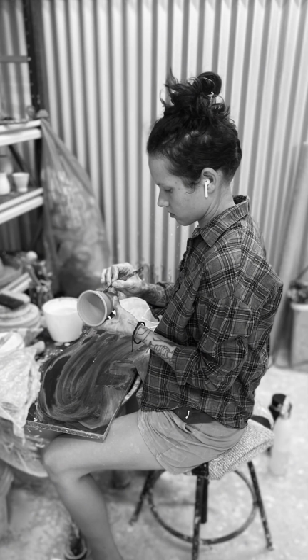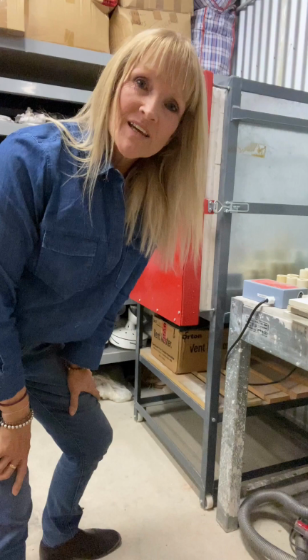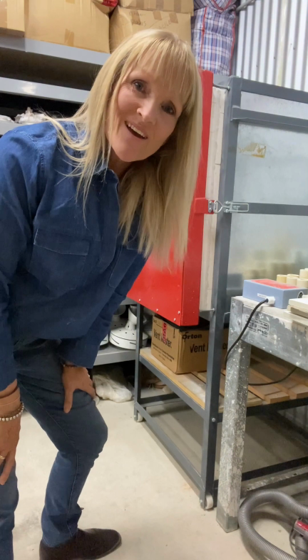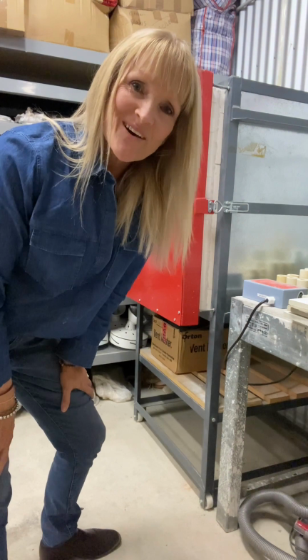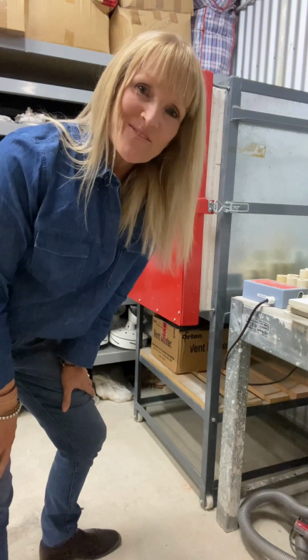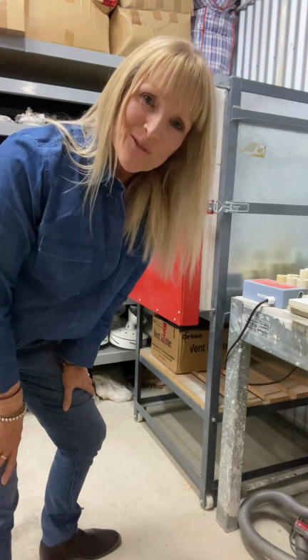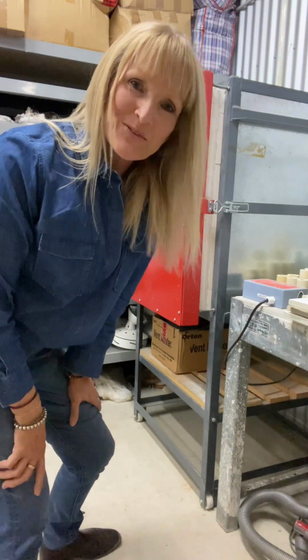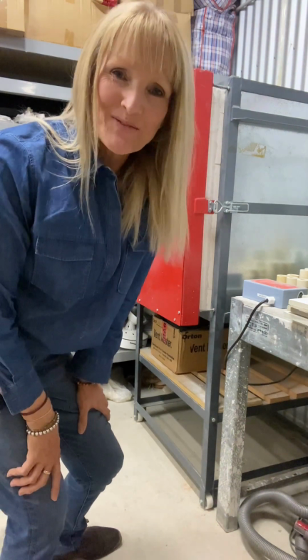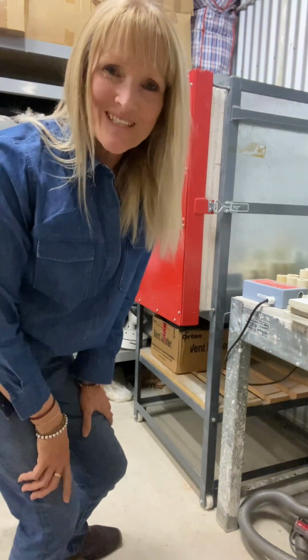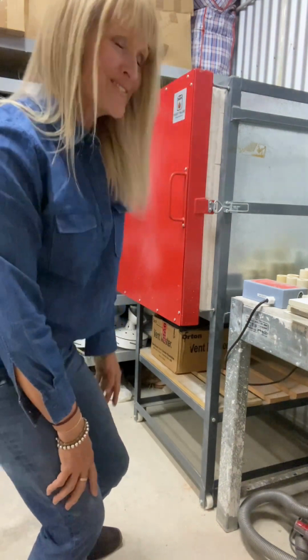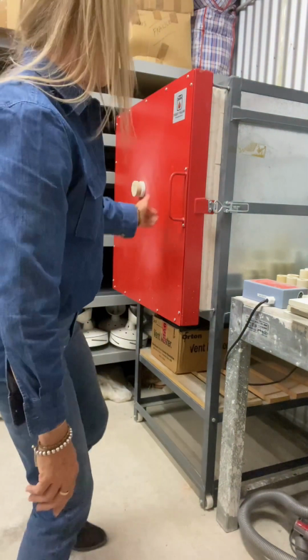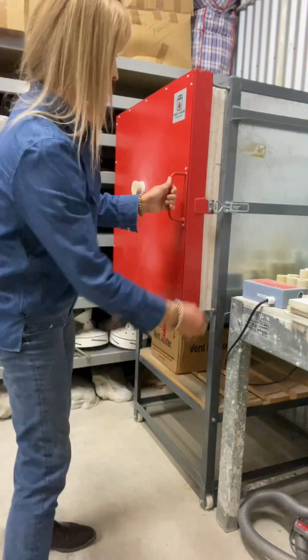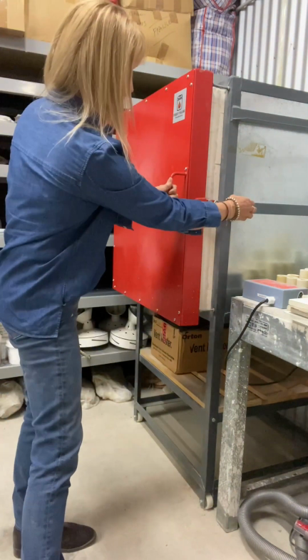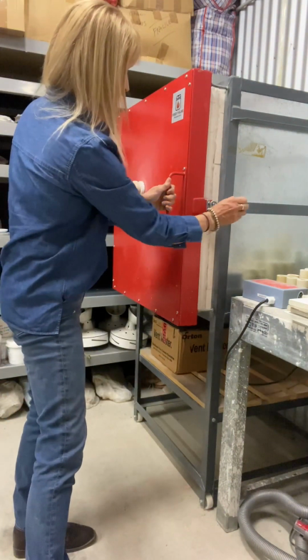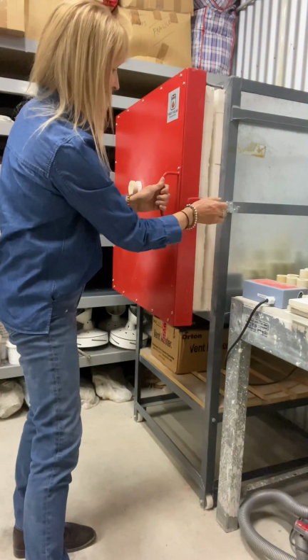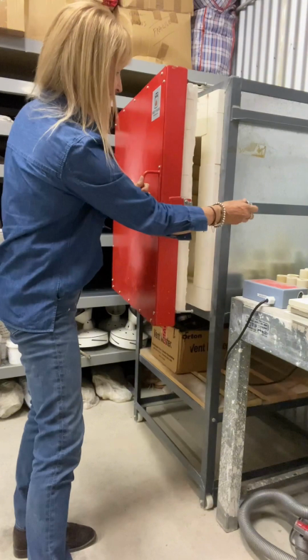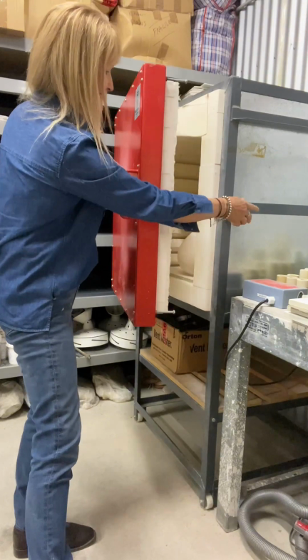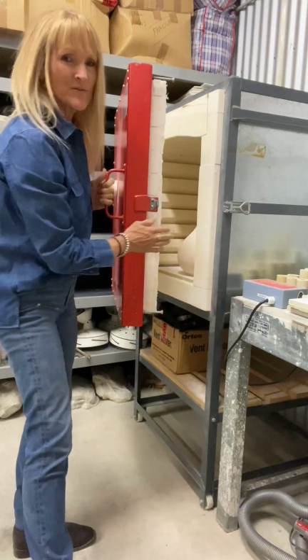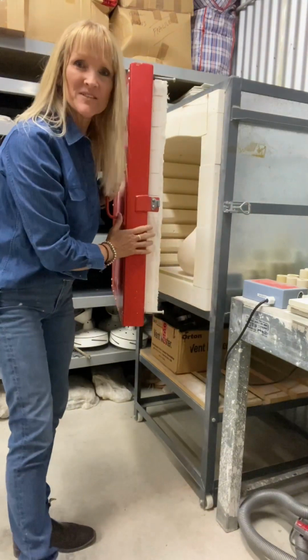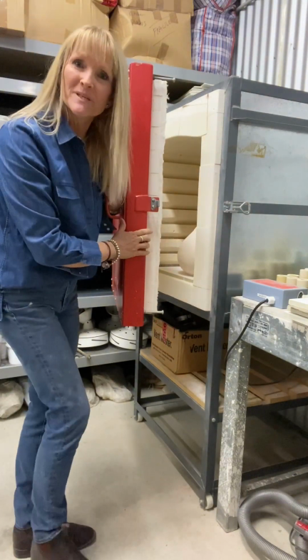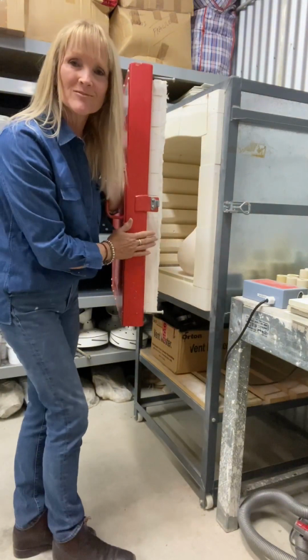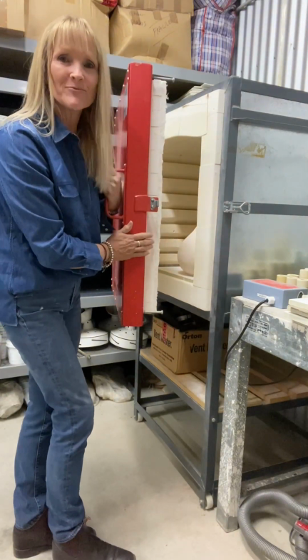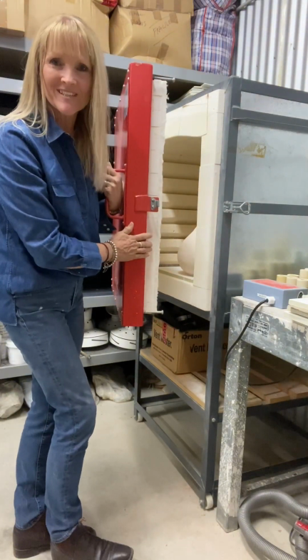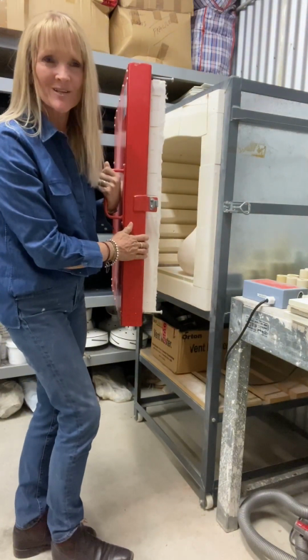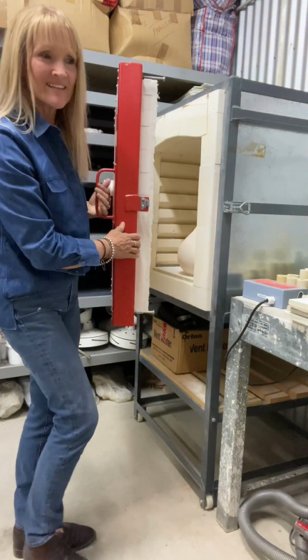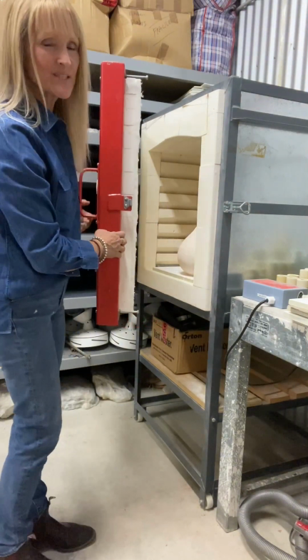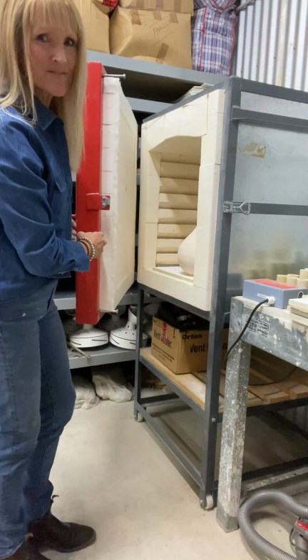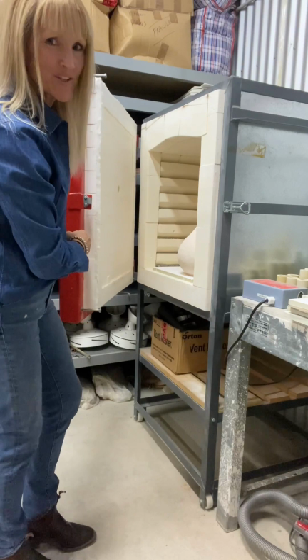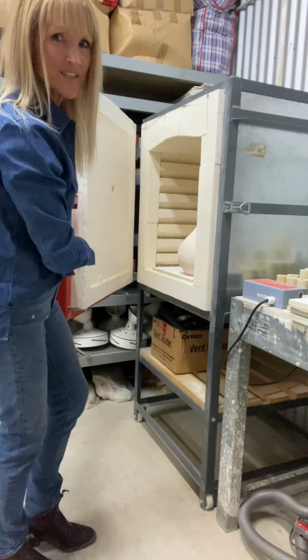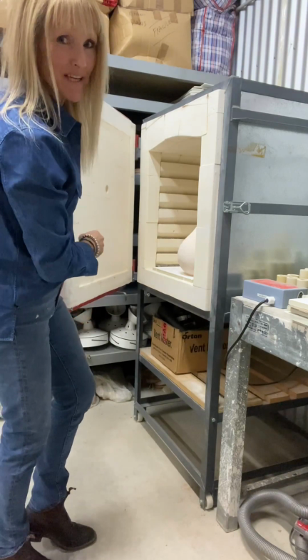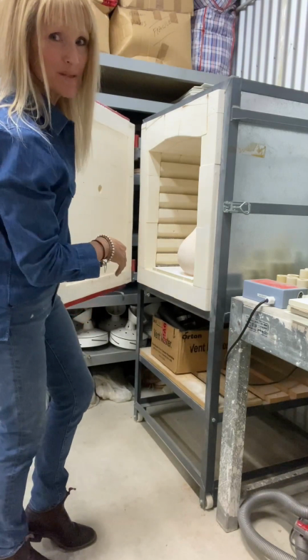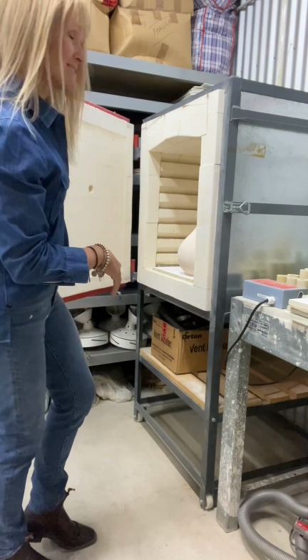Over here we have our most favourite piece of all, which is our kiln. We've only had this big kiln for this year, and this is what's given me the opportunity to make some really big pieces.